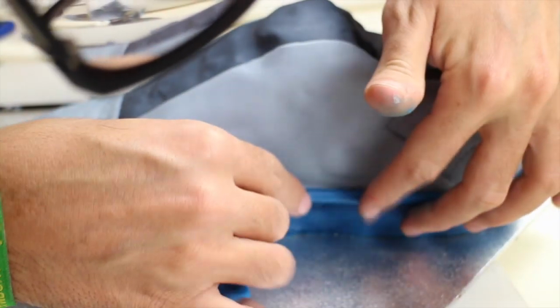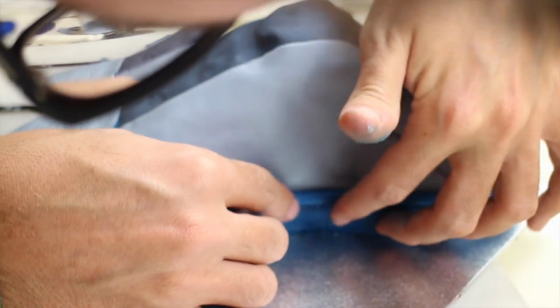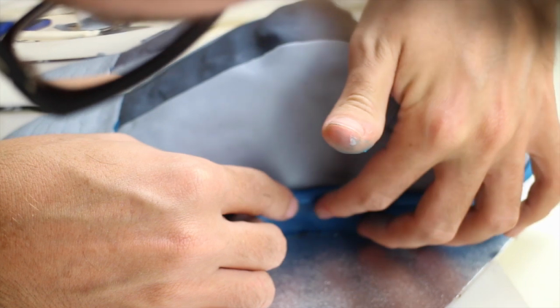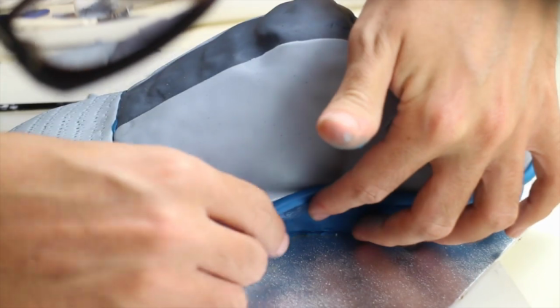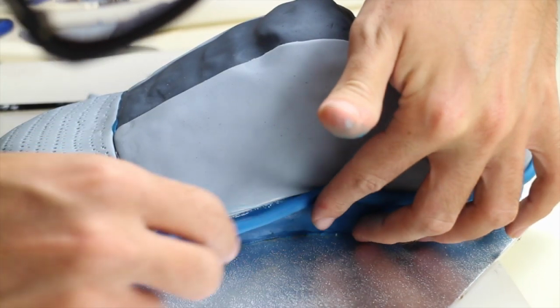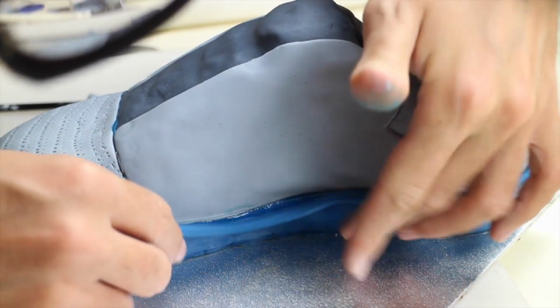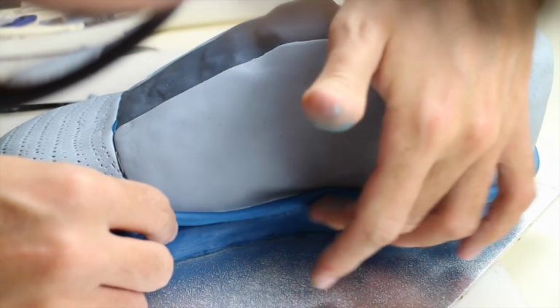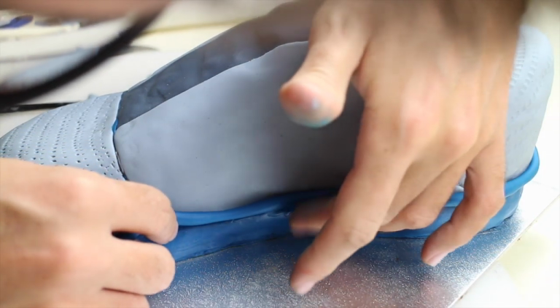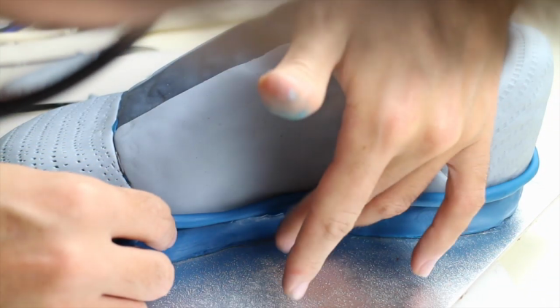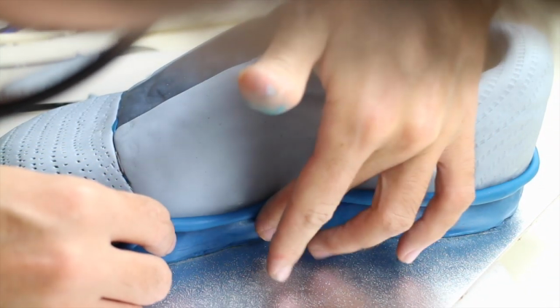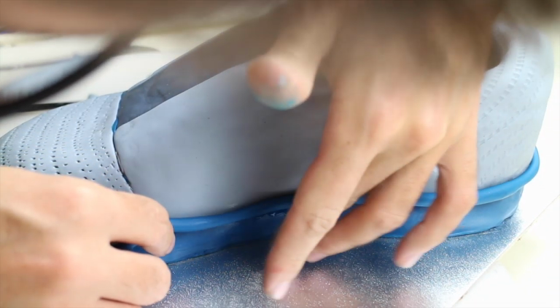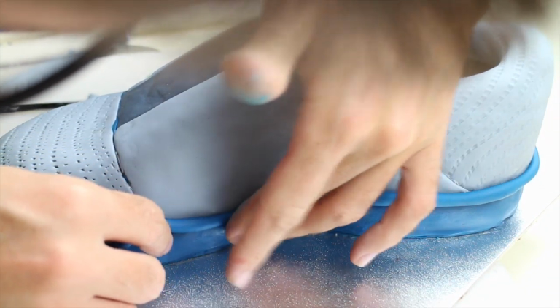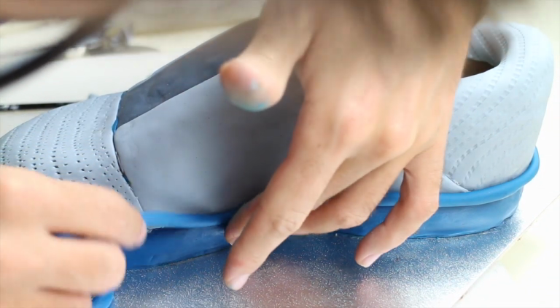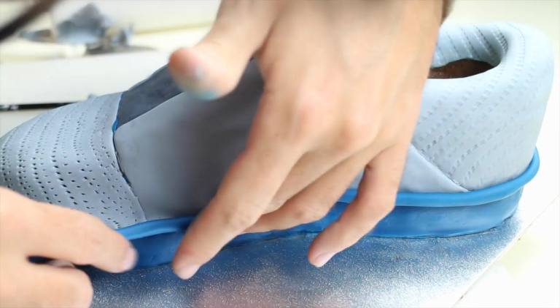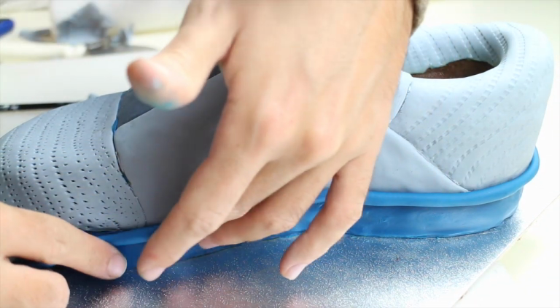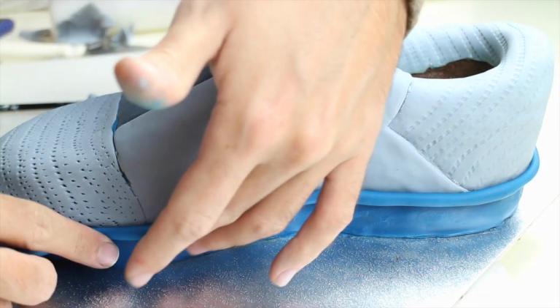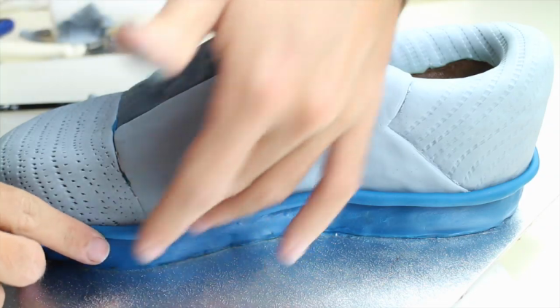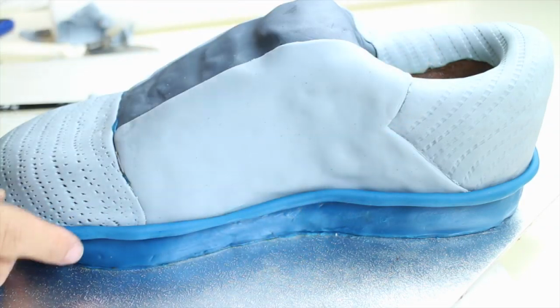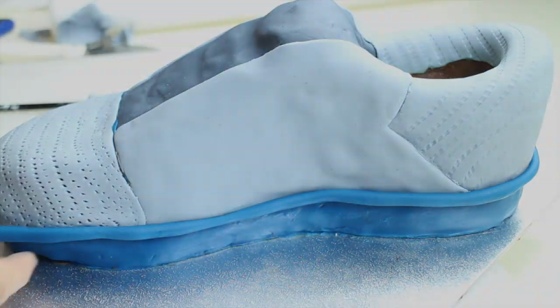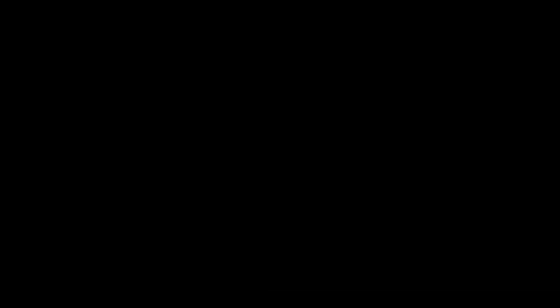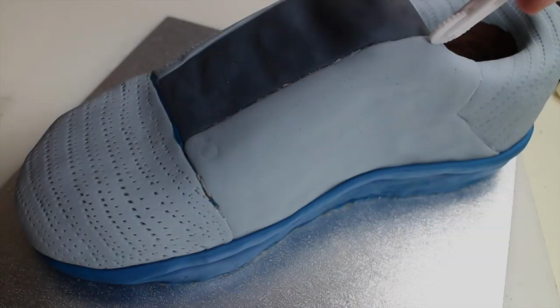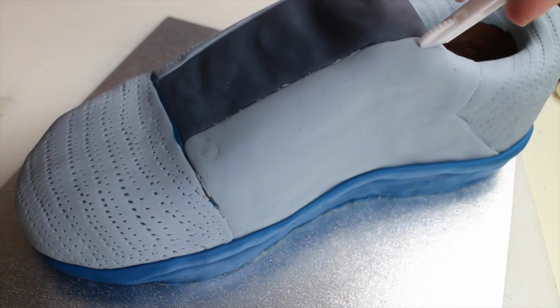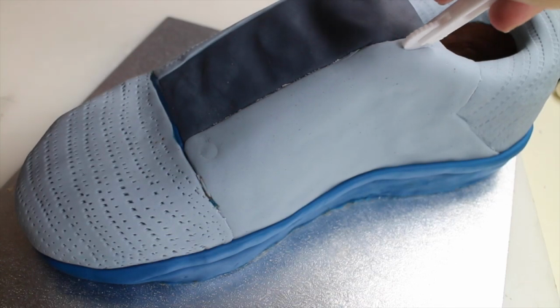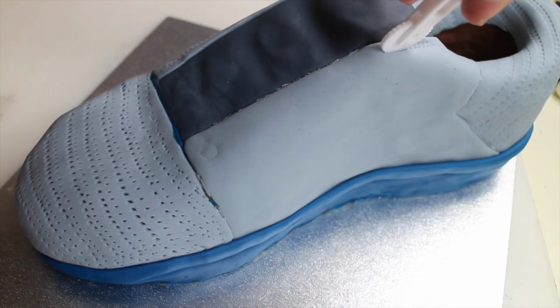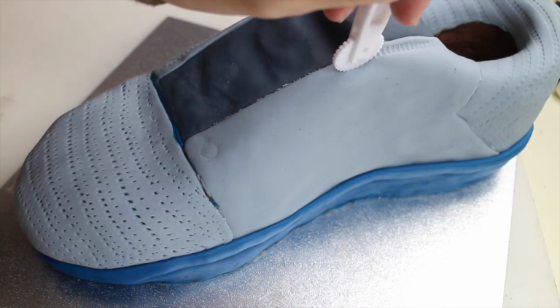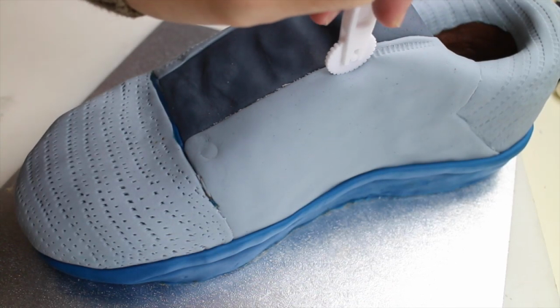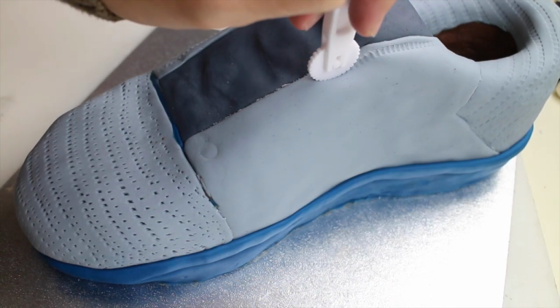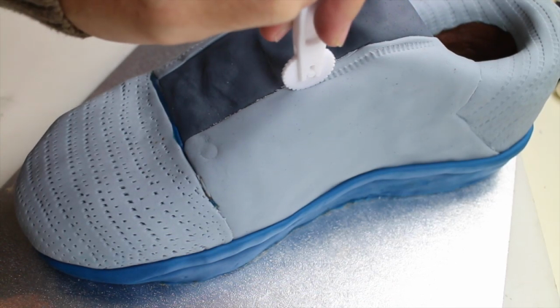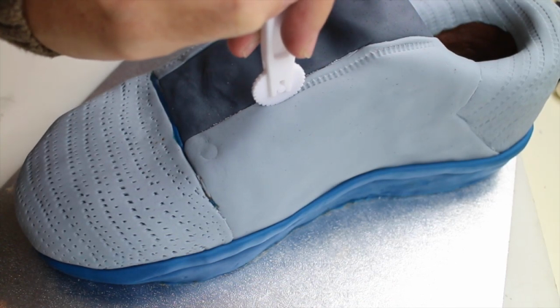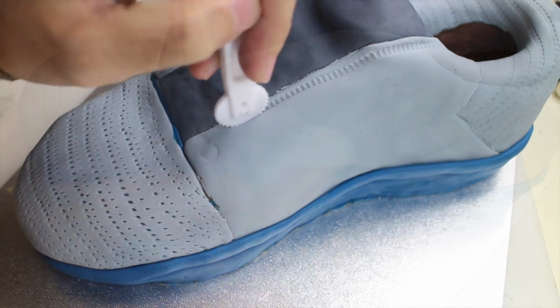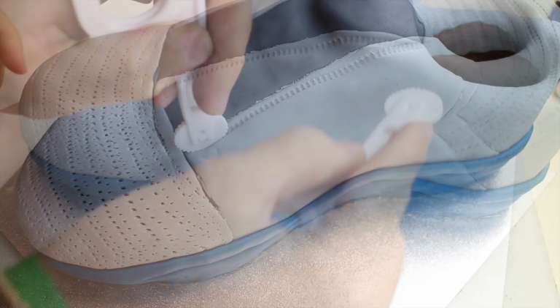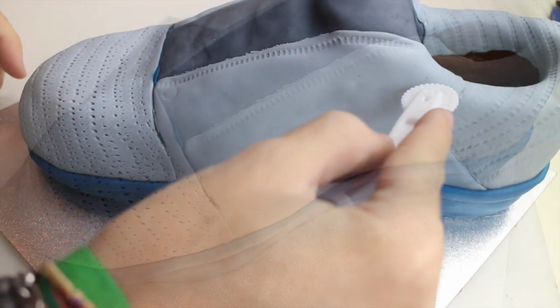Roll out a thick snake of blue fondant and place it just above the sole. Using the same tool as before, give some texture to the sides of the shoe.